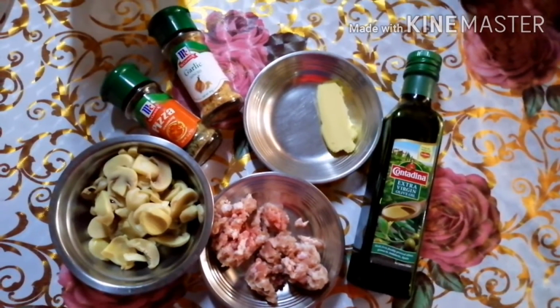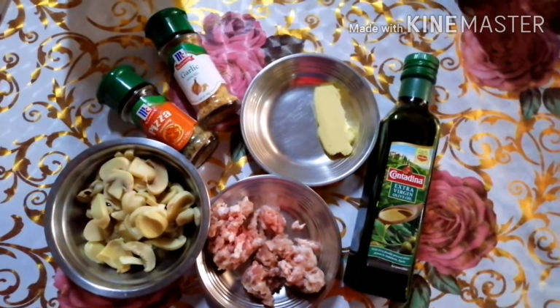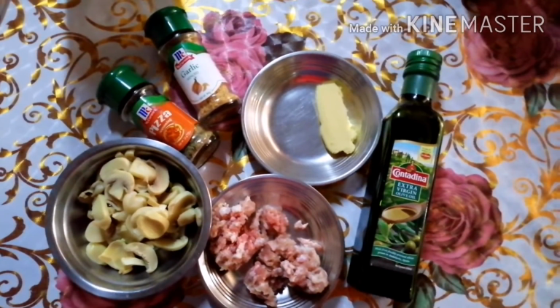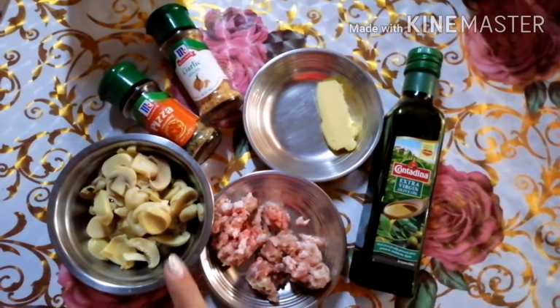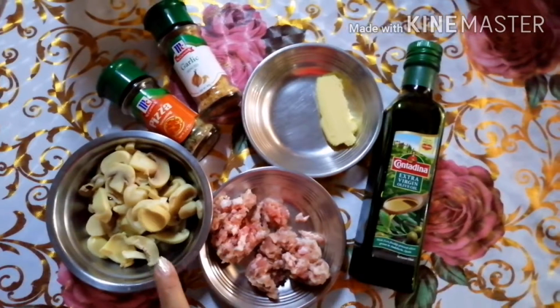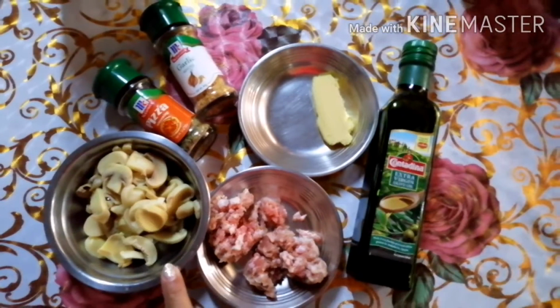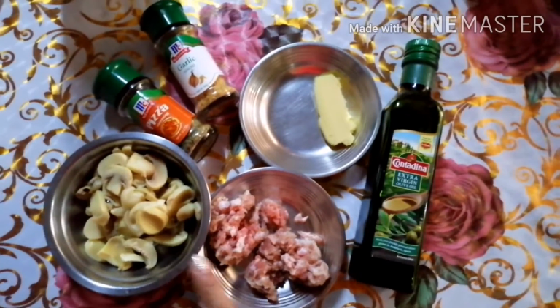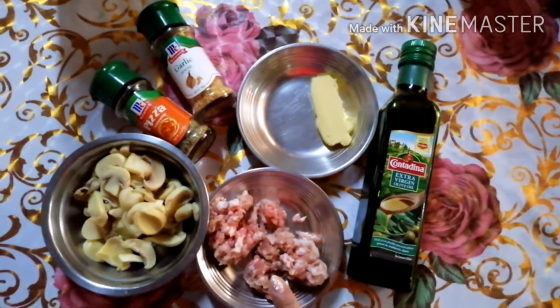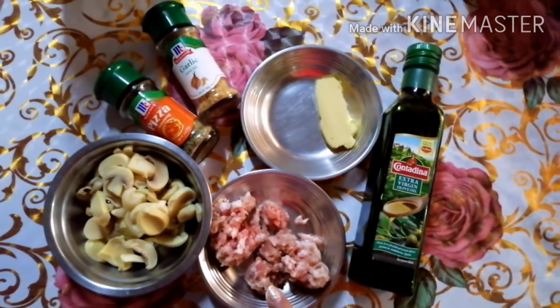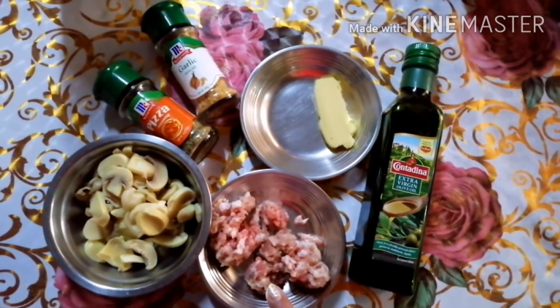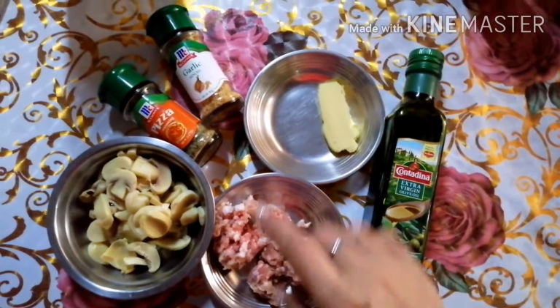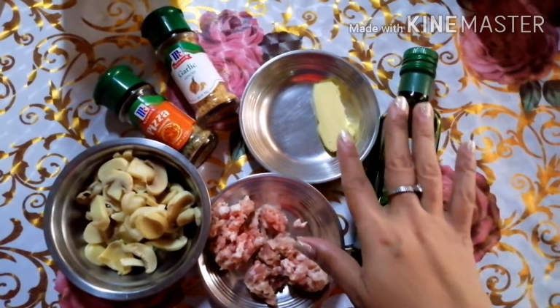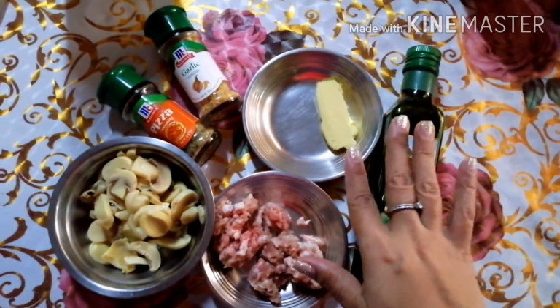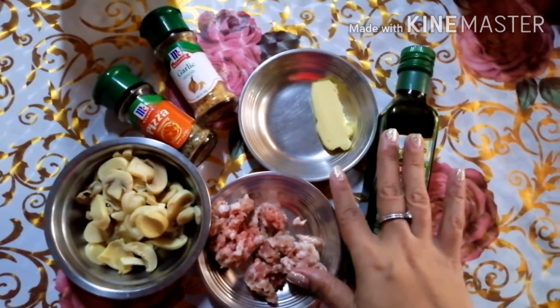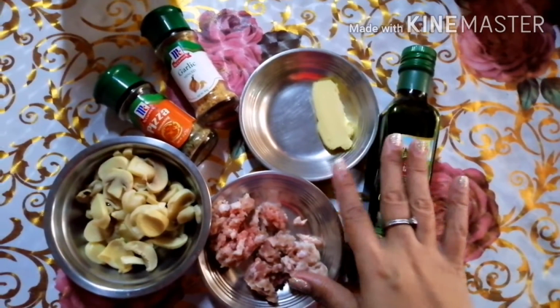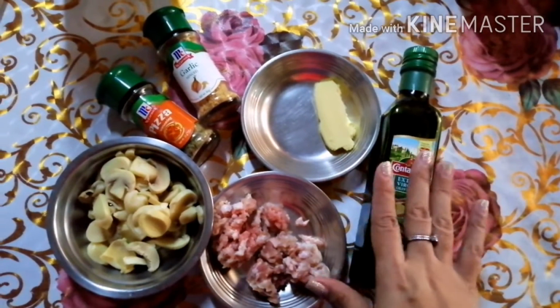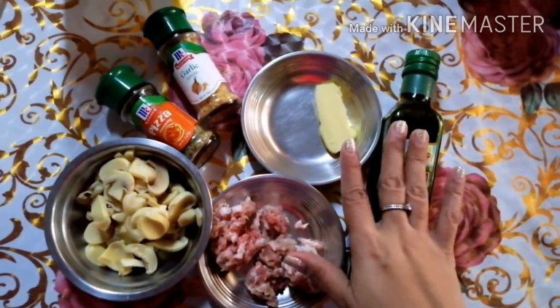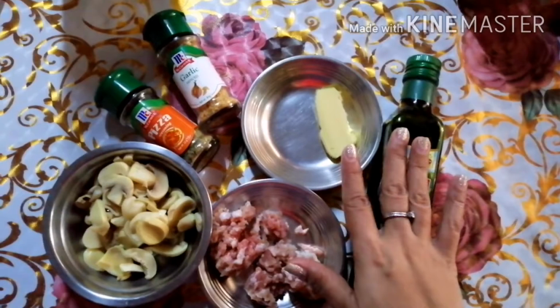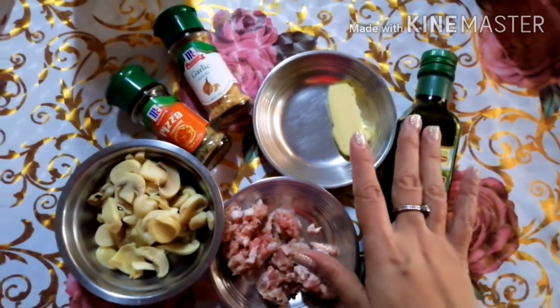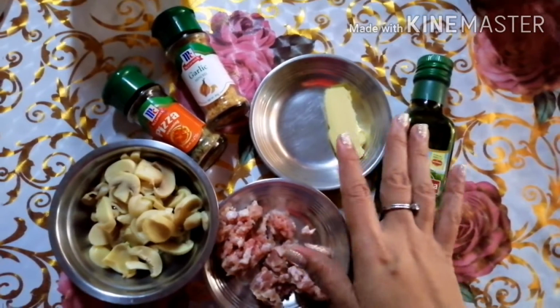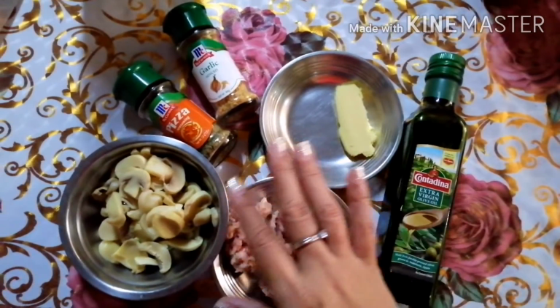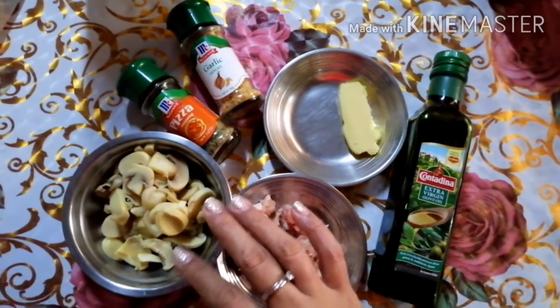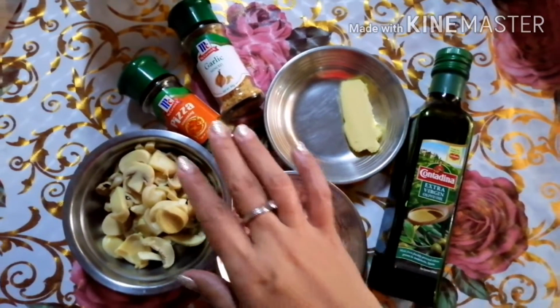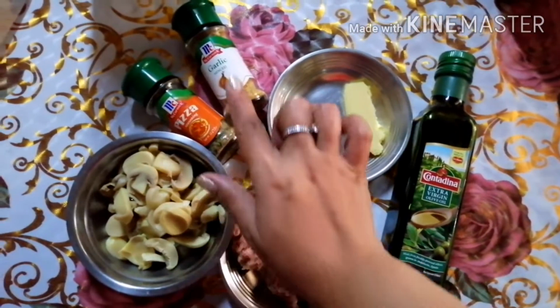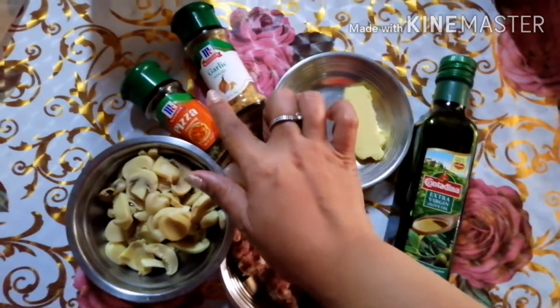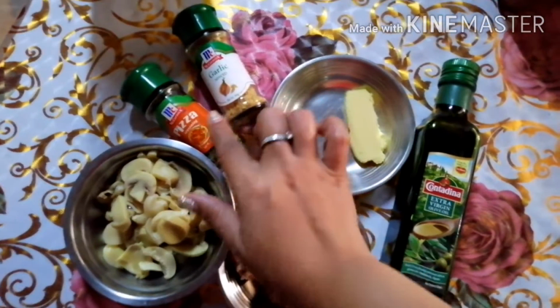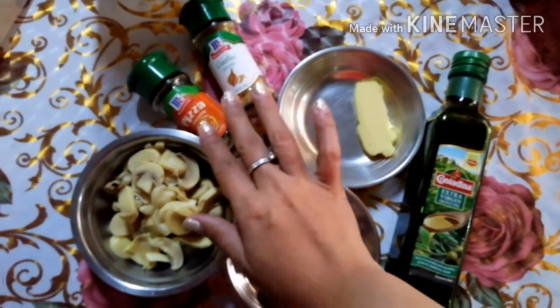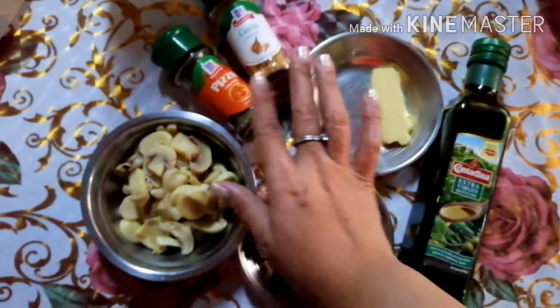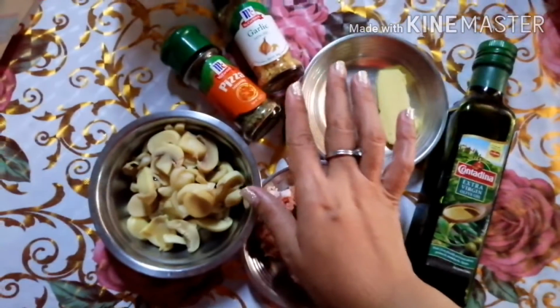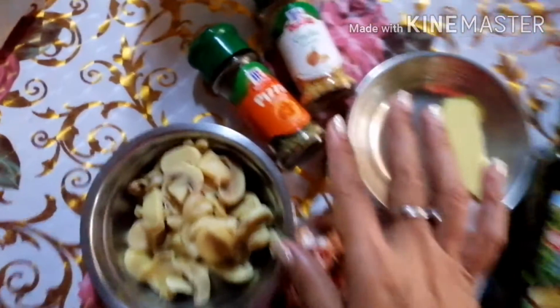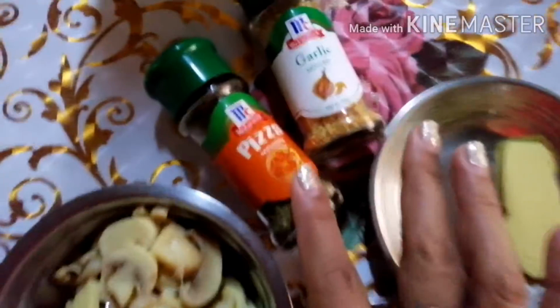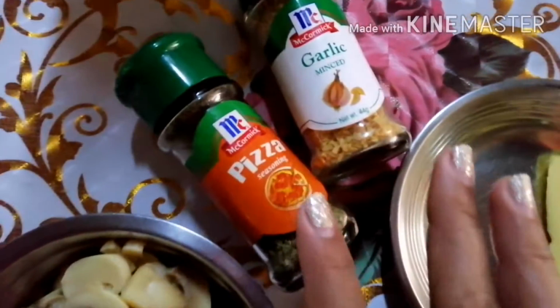Our ingredients are mushrooms, ground pork. I will use olive oil and butter, and I will use as condiments minced garlic and pizza seasoning.